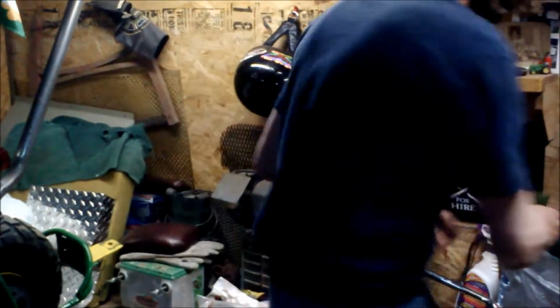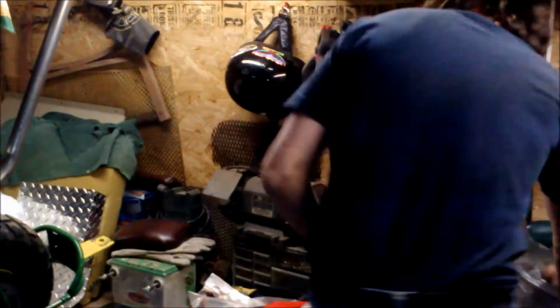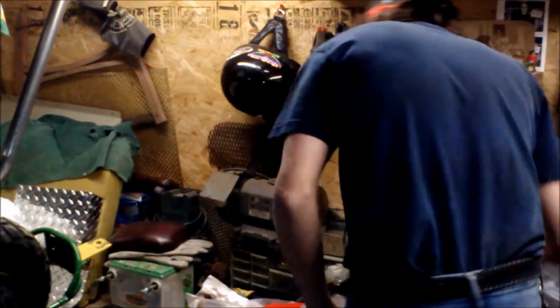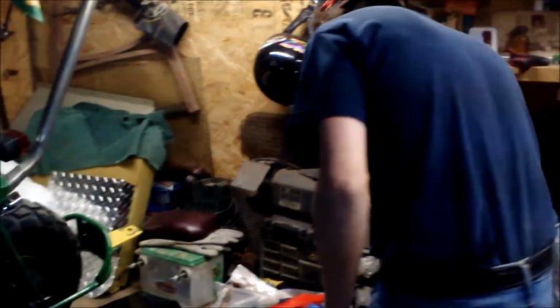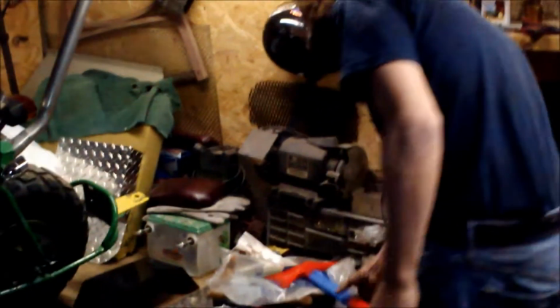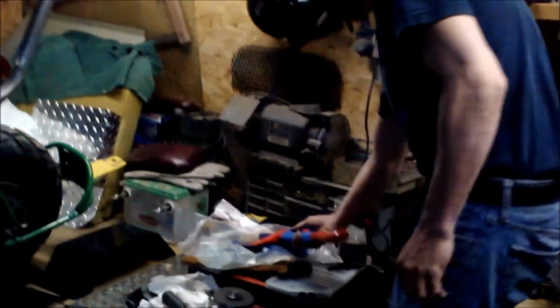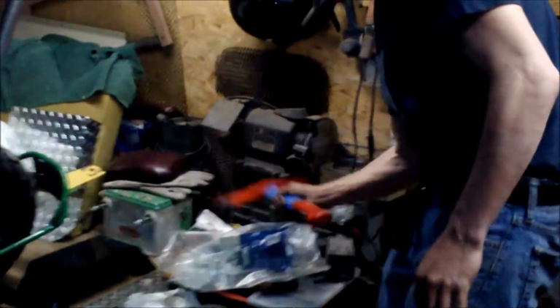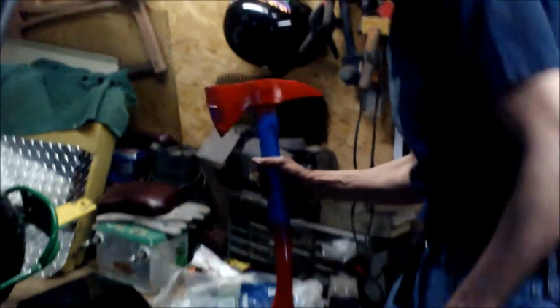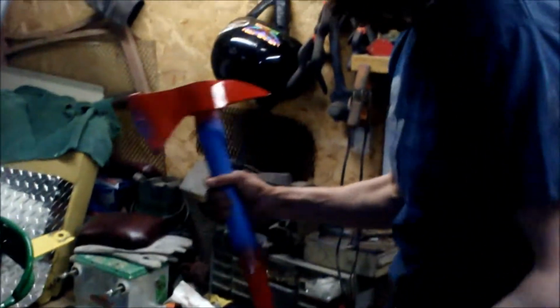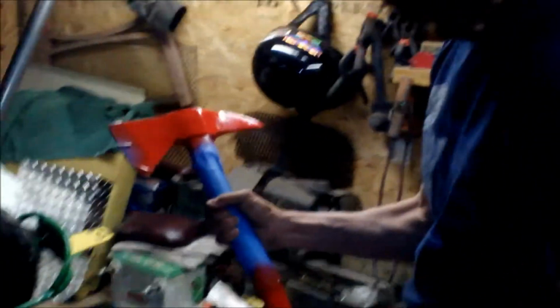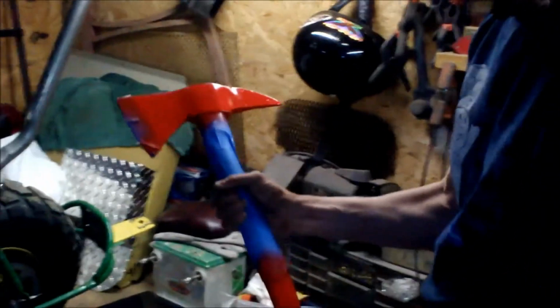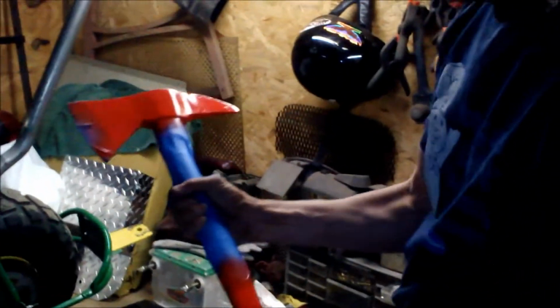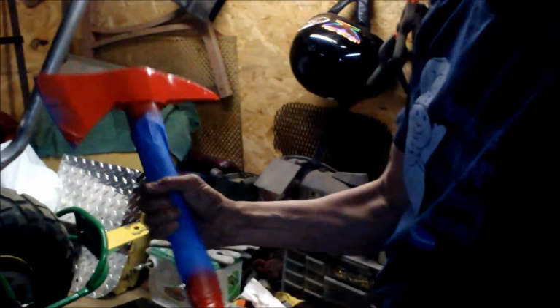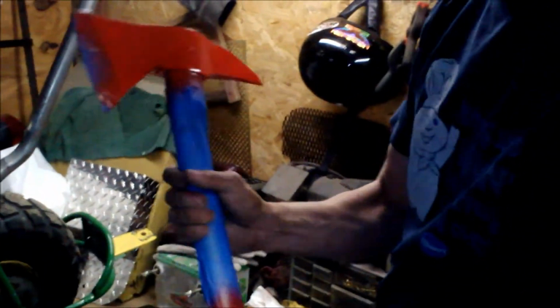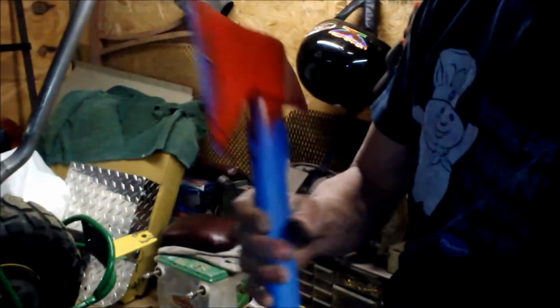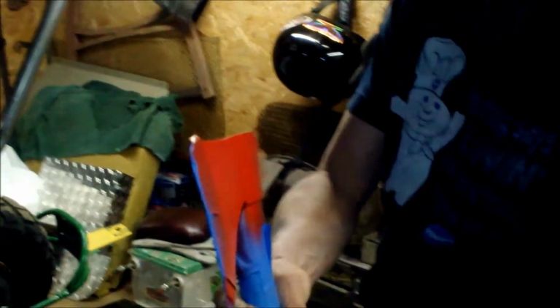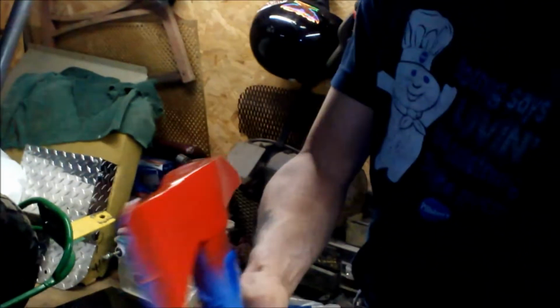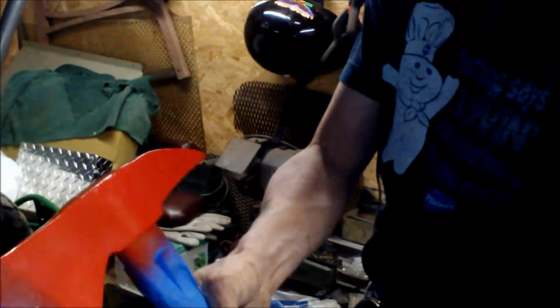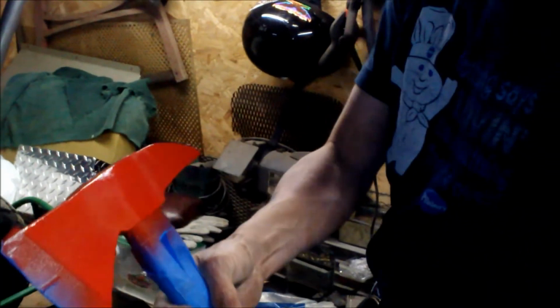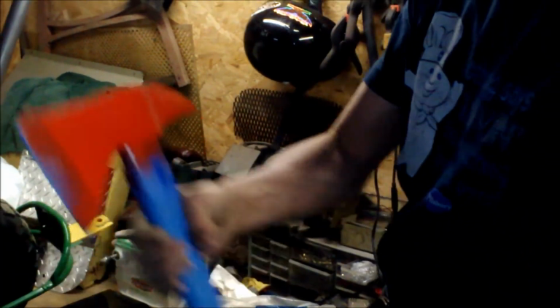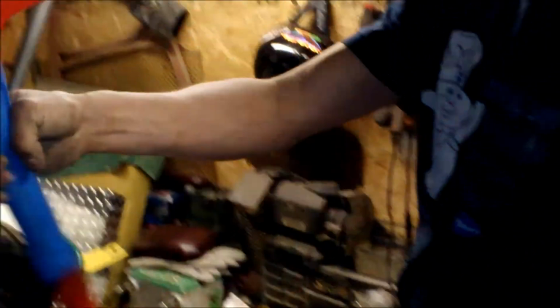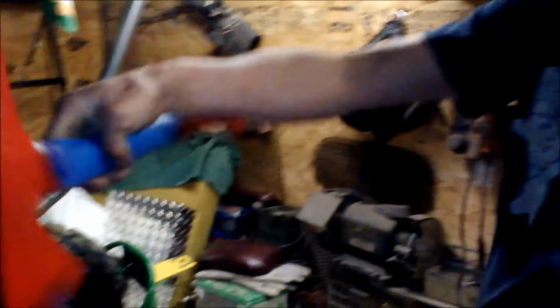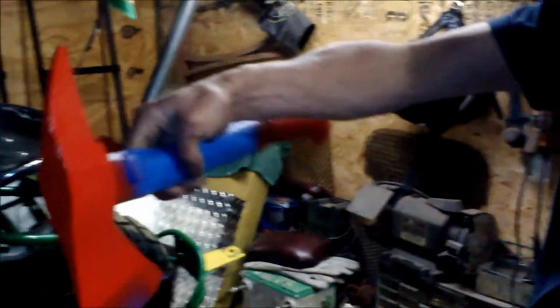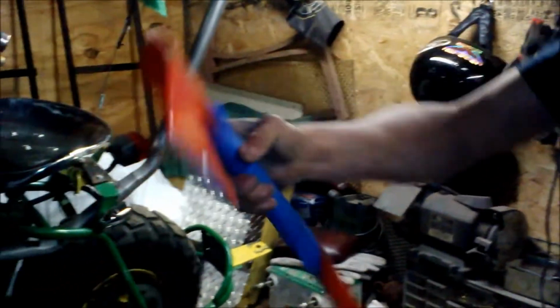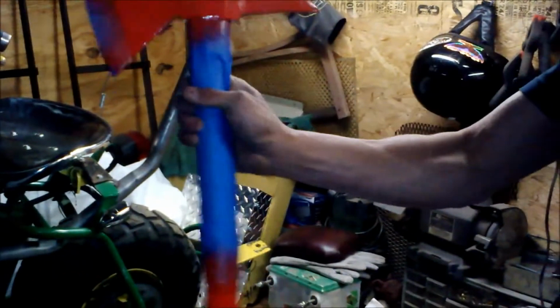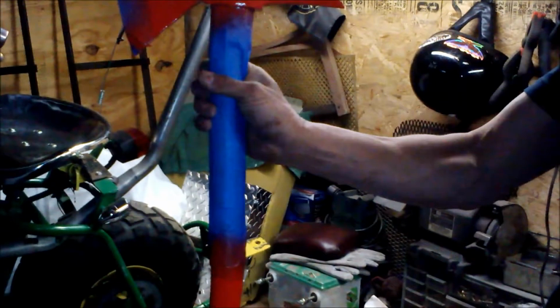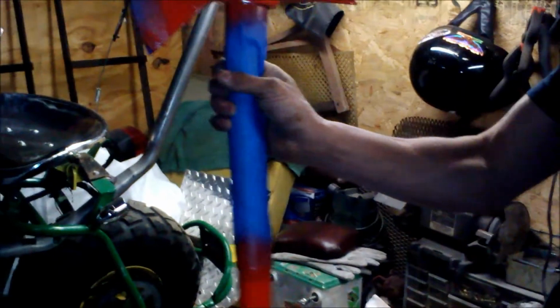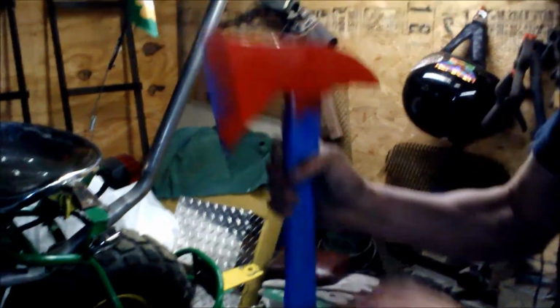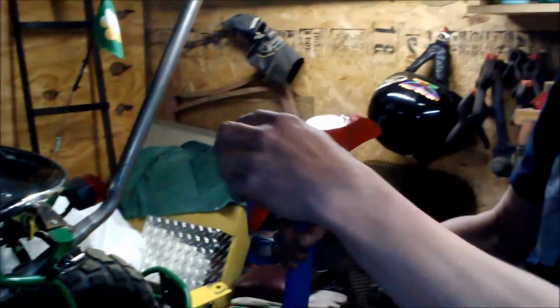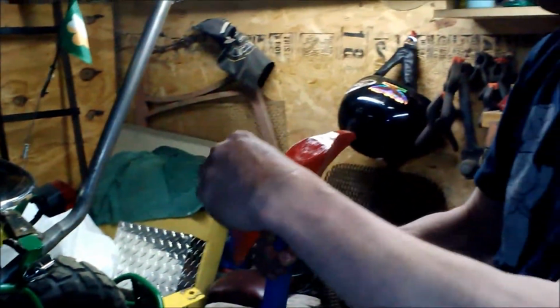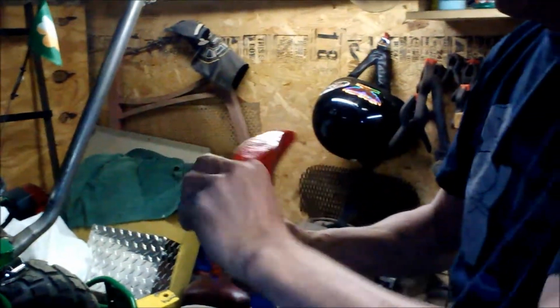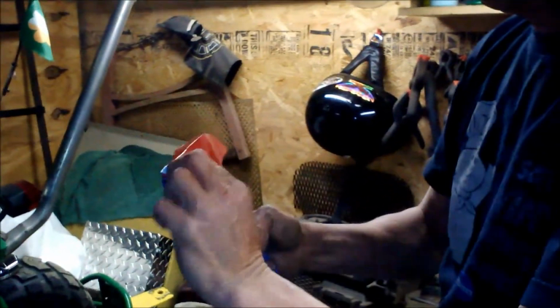I got this axe that I painted. I'm going to try to mount this on the bike too, probably on the back or something. That's pretty cool.